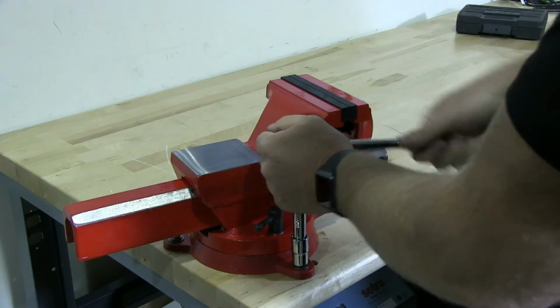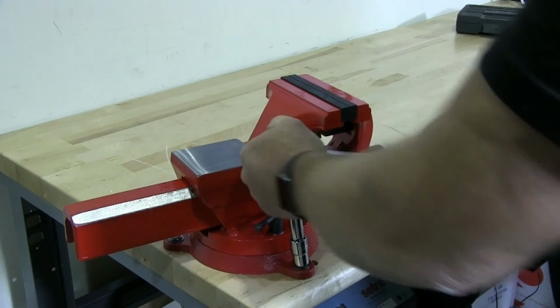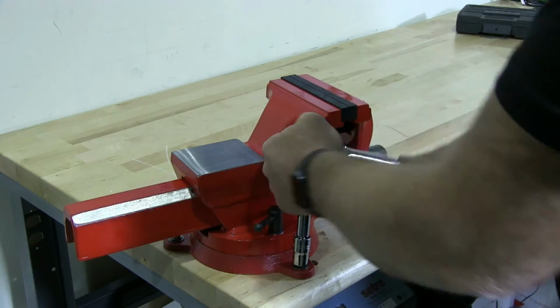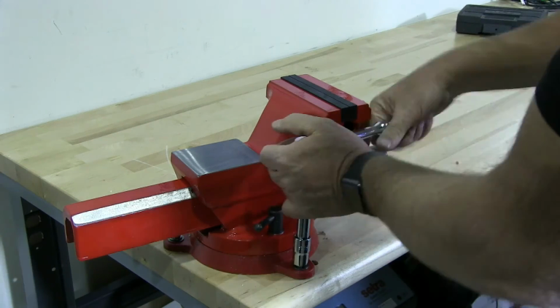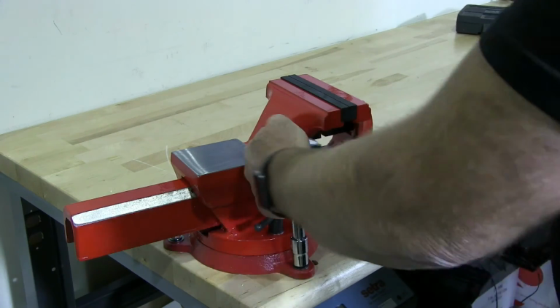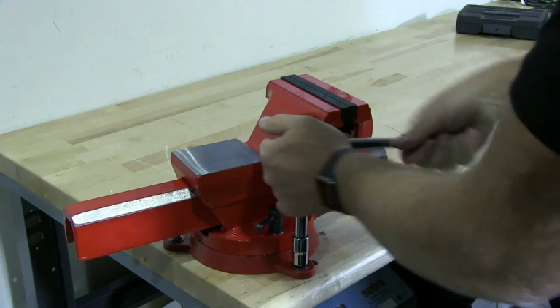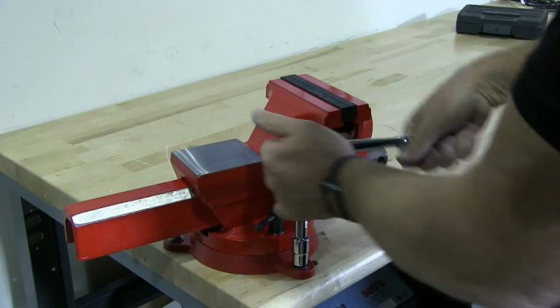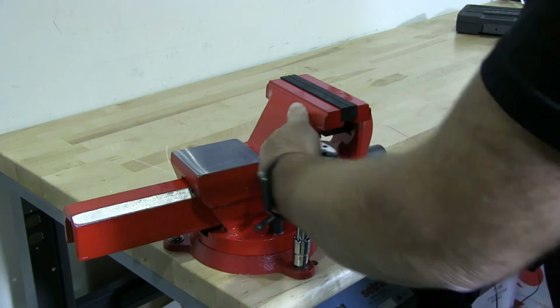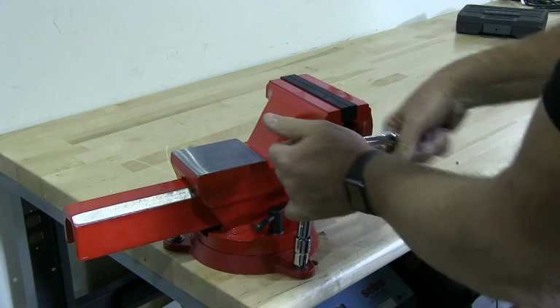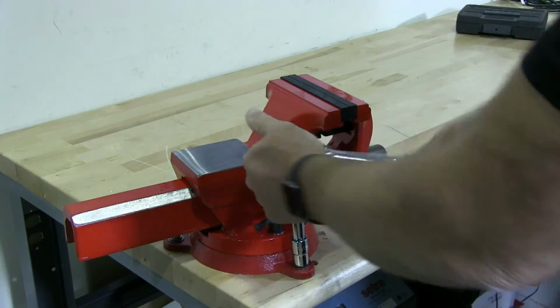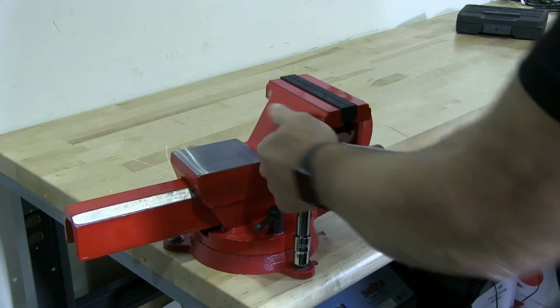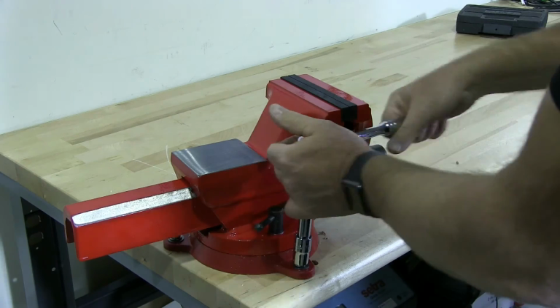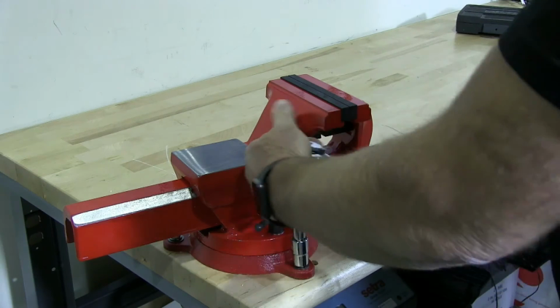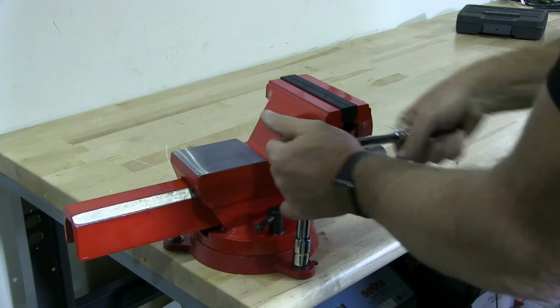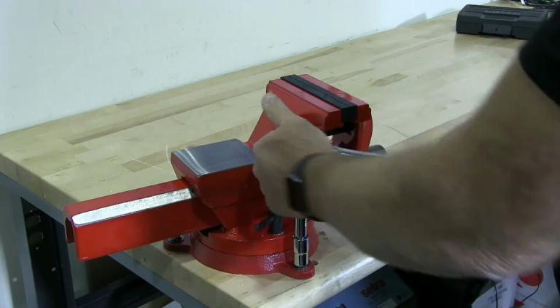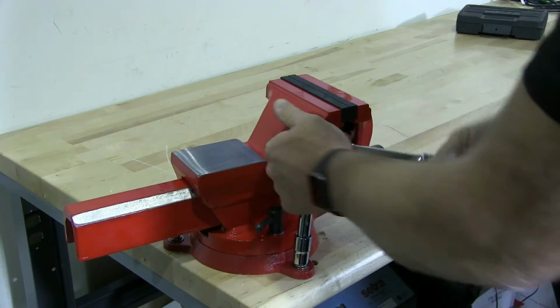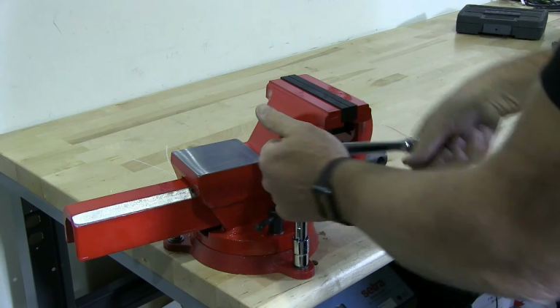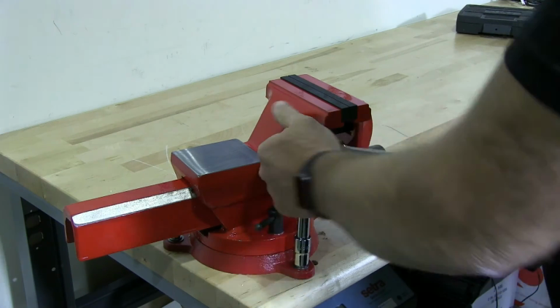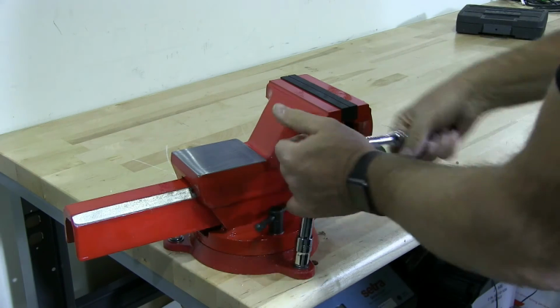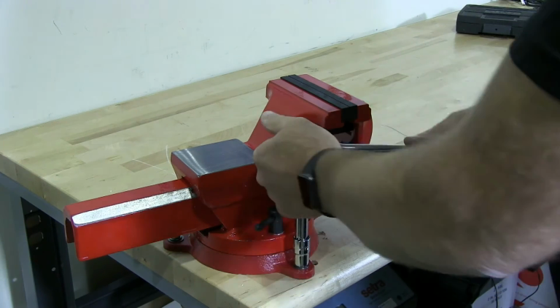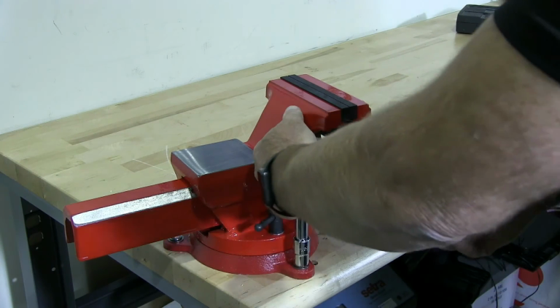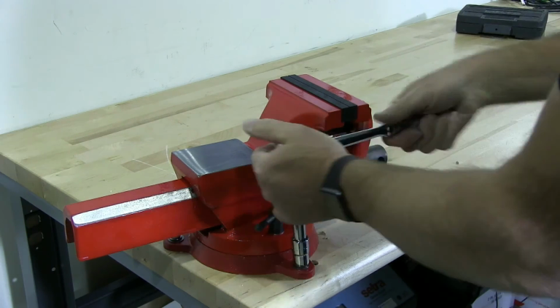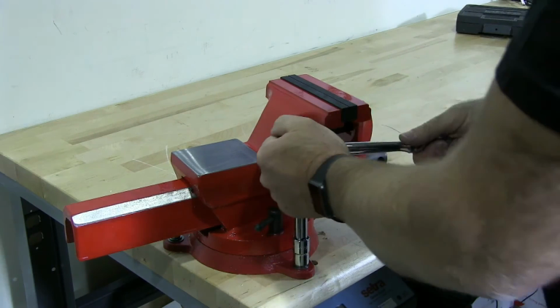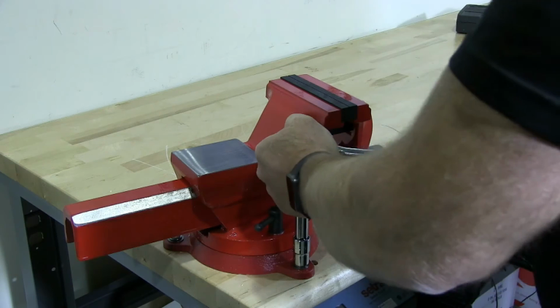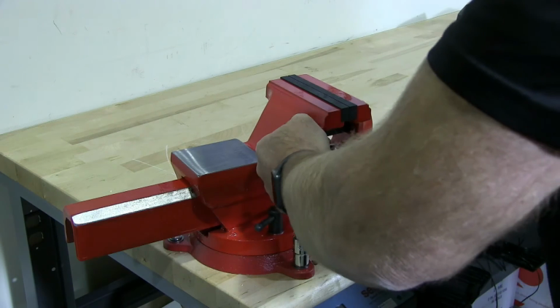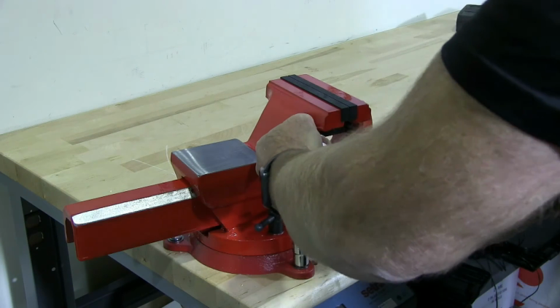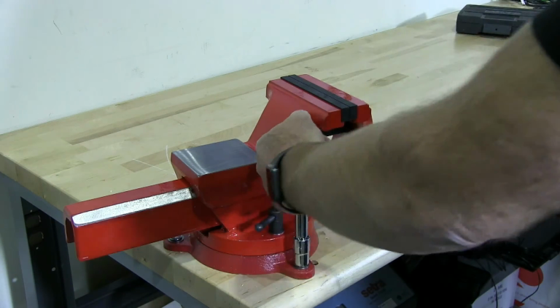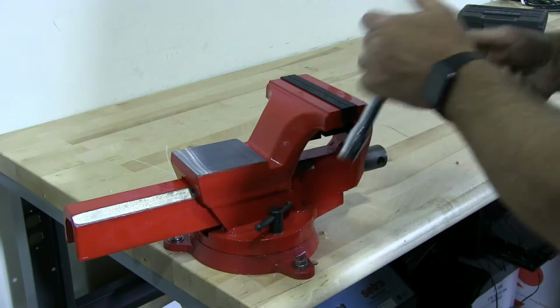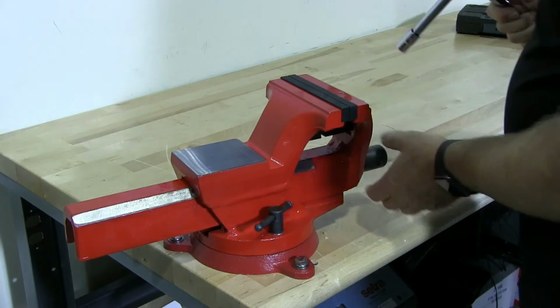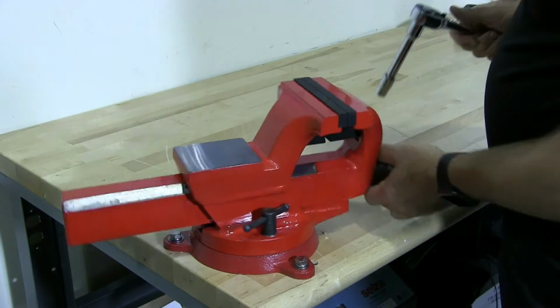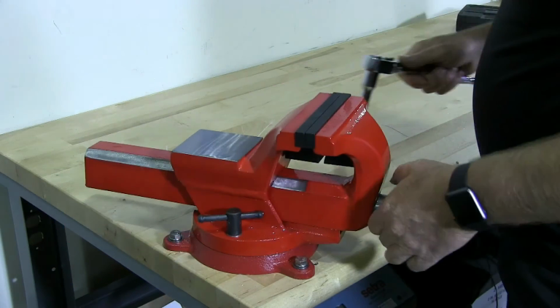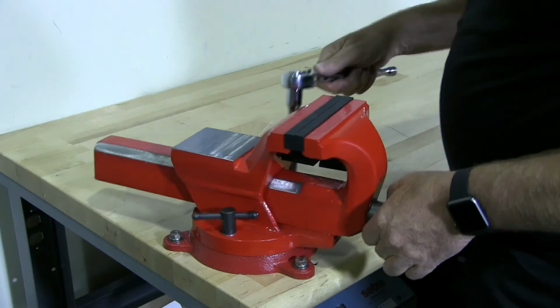Make sure you don't over-tighten, because you can strip out — even though this table is maple, you can strip out the hole if you over-tighten.